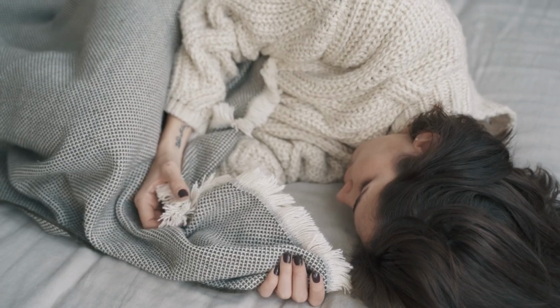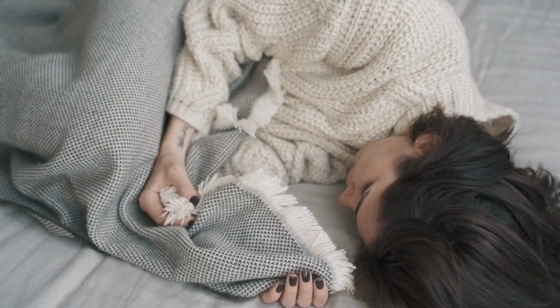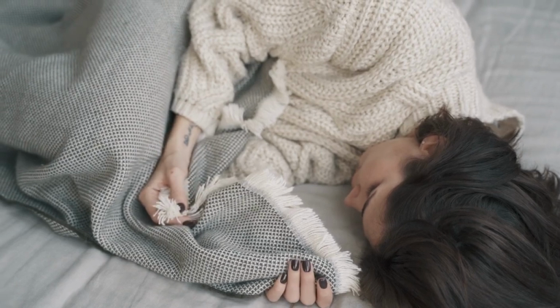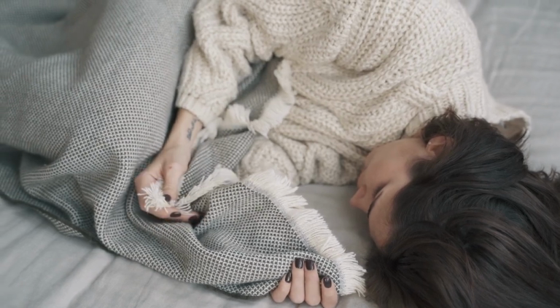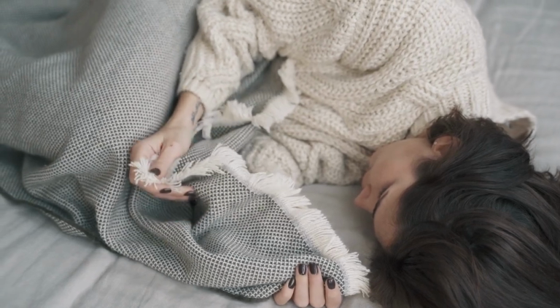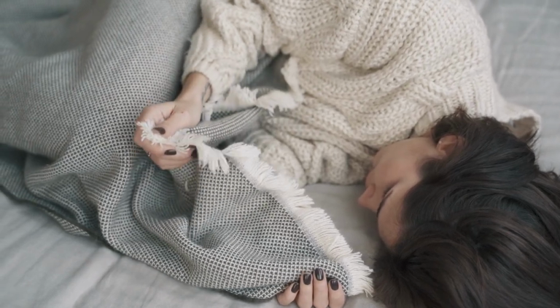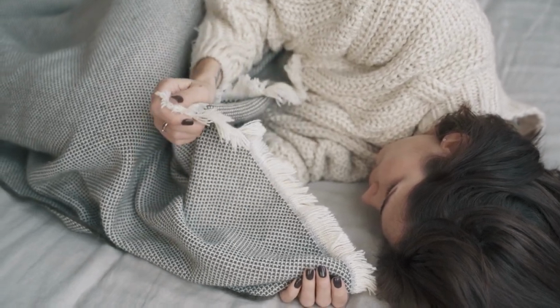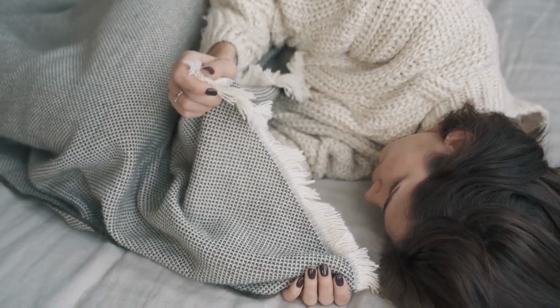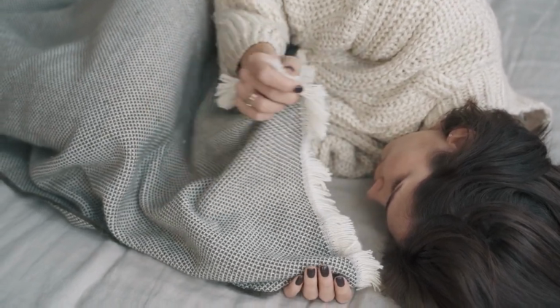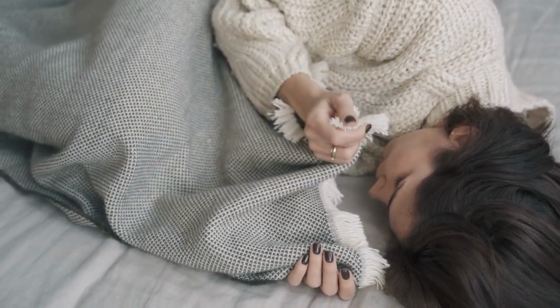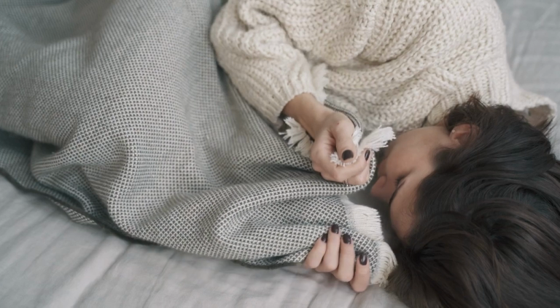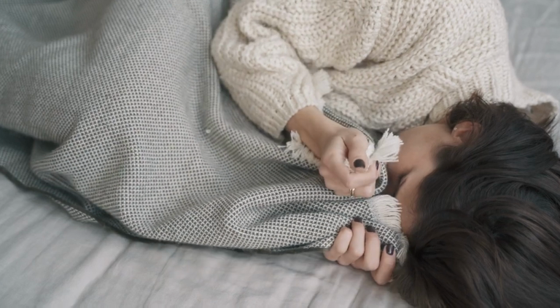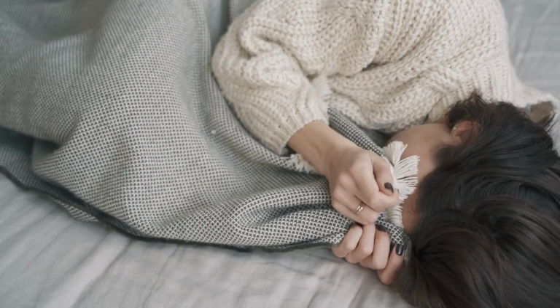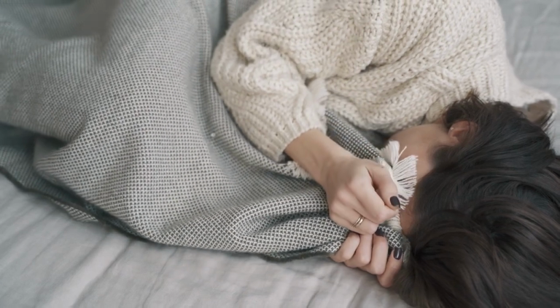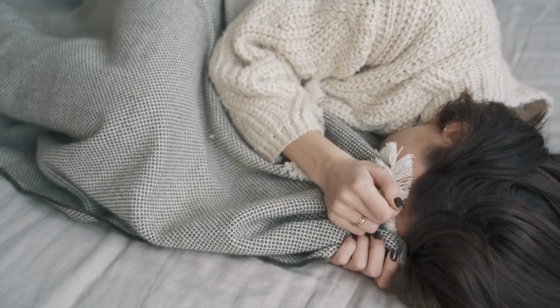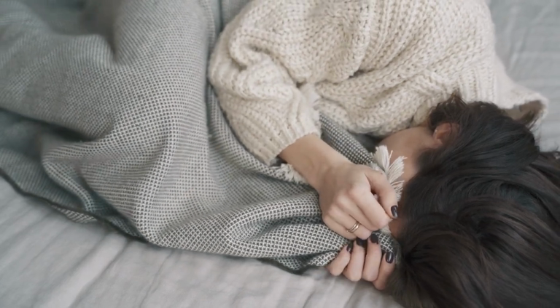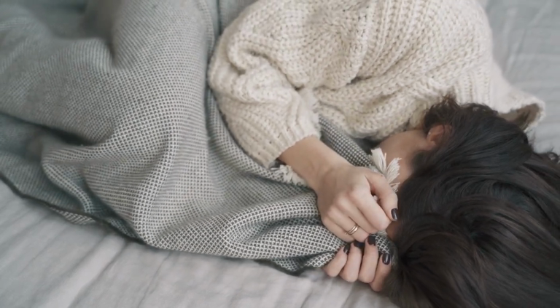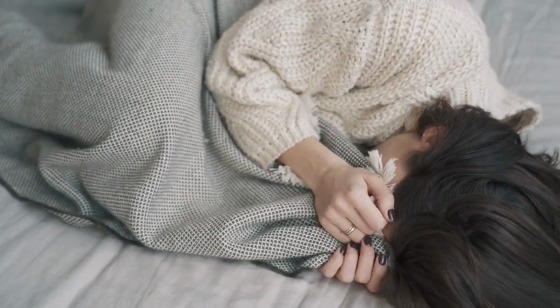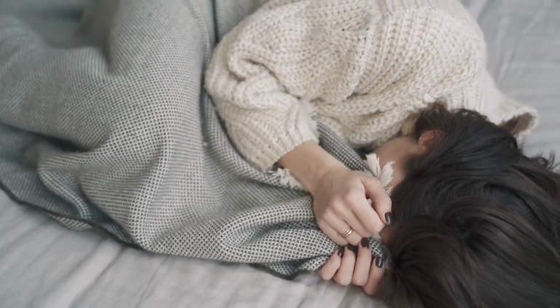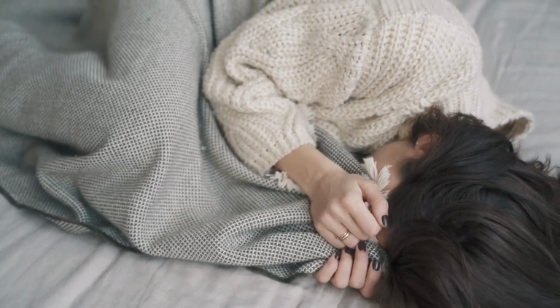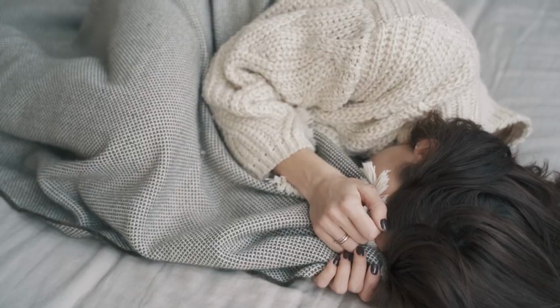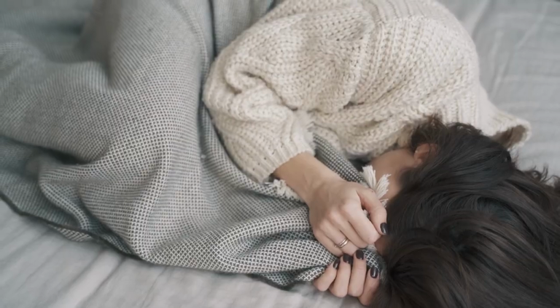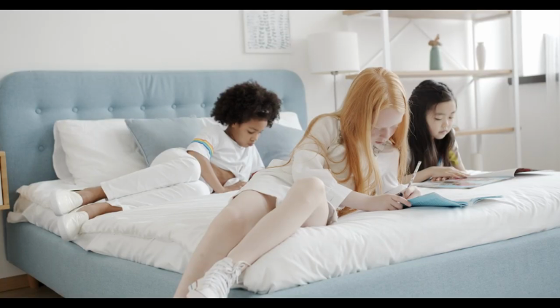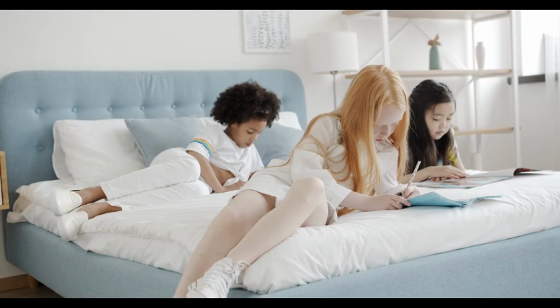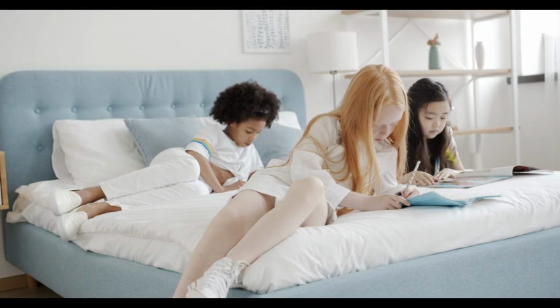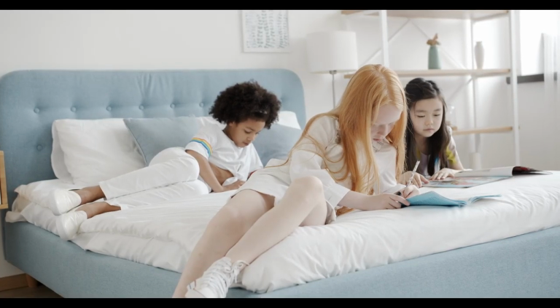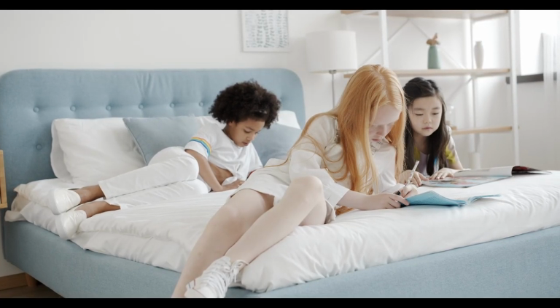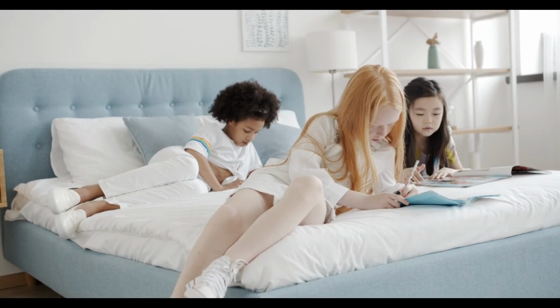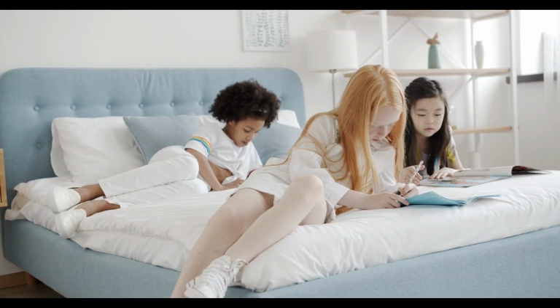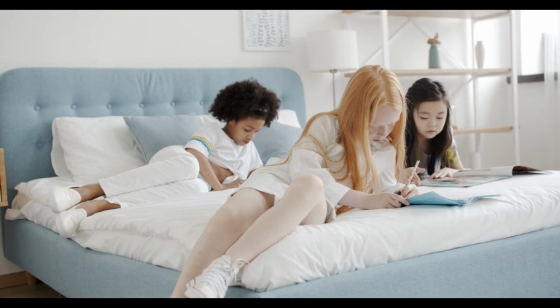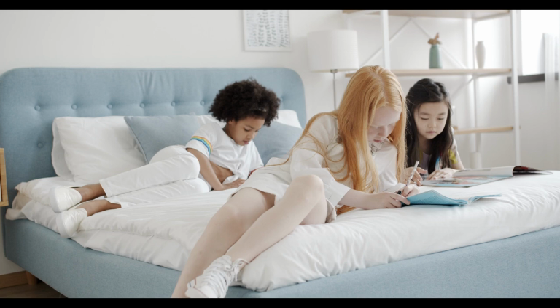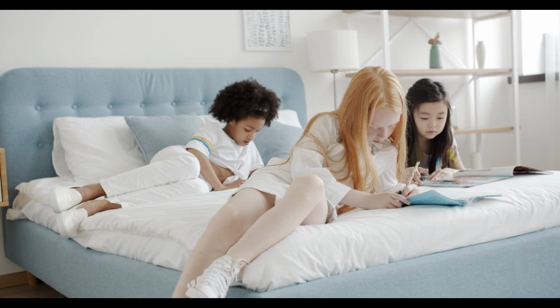Nothing beats the feeling of sinking into a soft, cozy bed after a long day. The right bed sheets can make all the difference, transforming your sleep experience into pure comfort. But with so many options available, how do you know which soft bed sheets are the best?